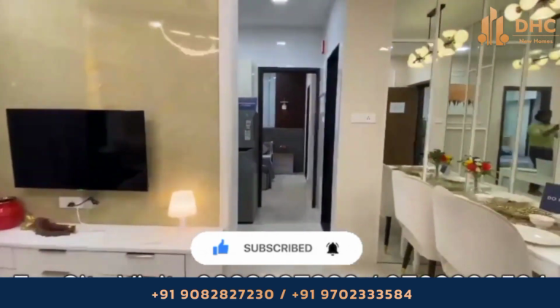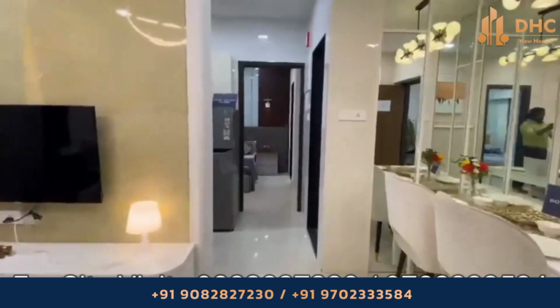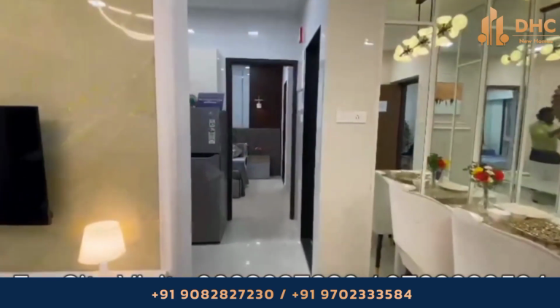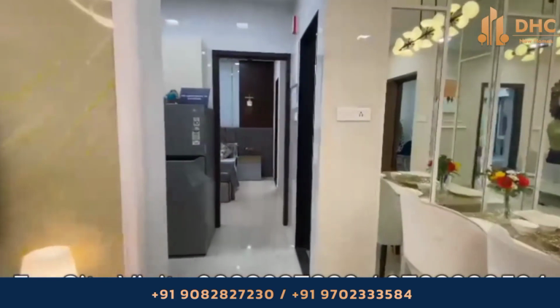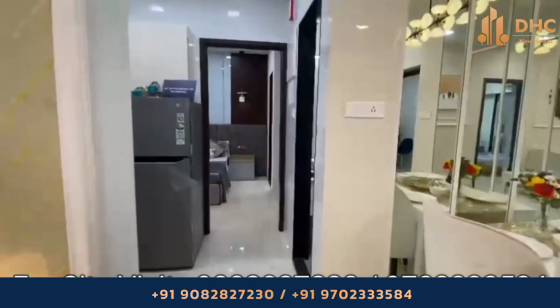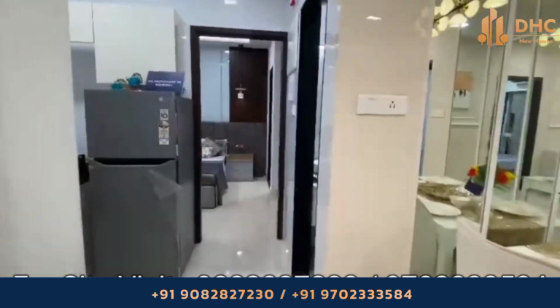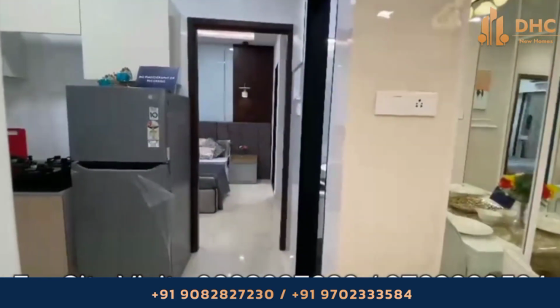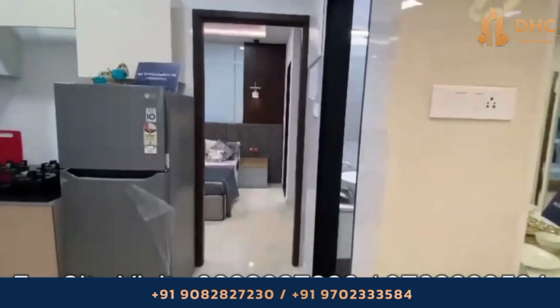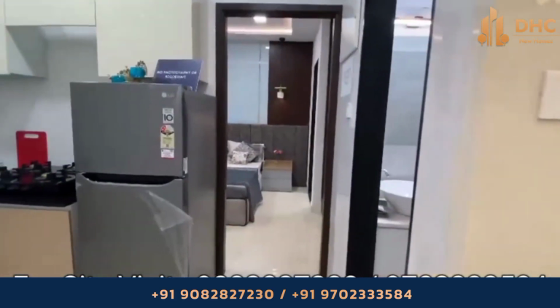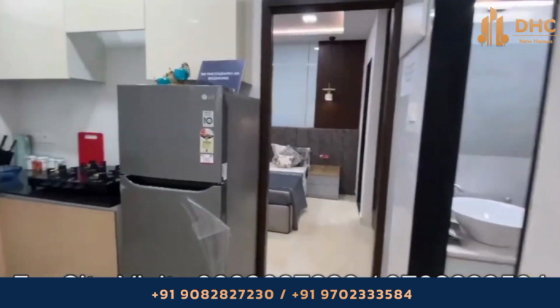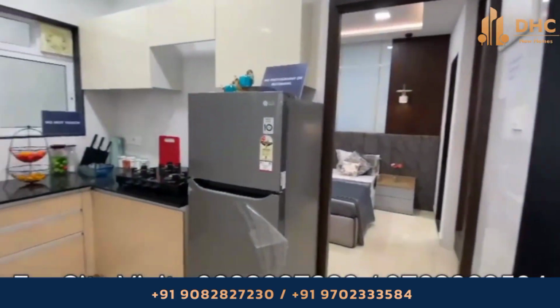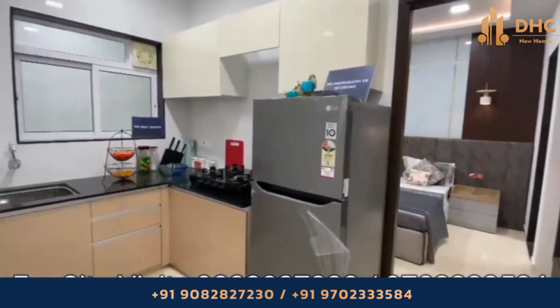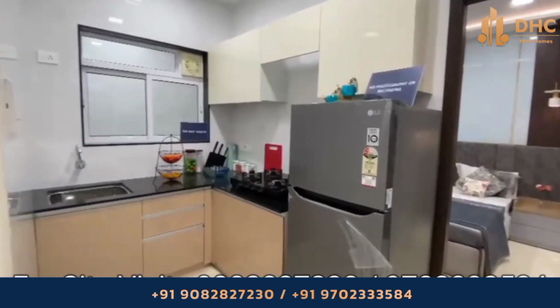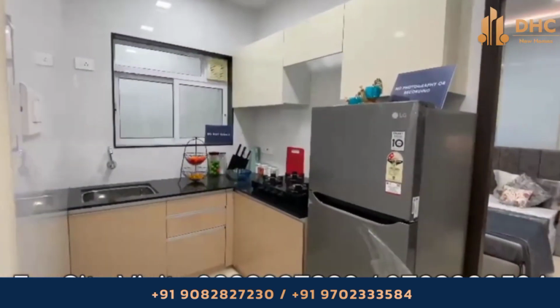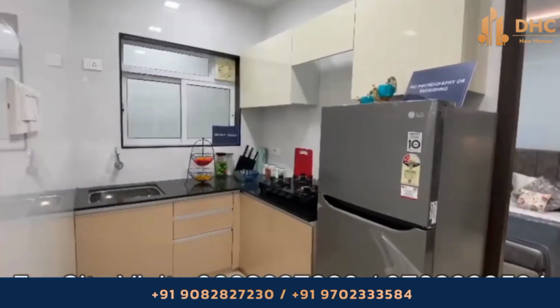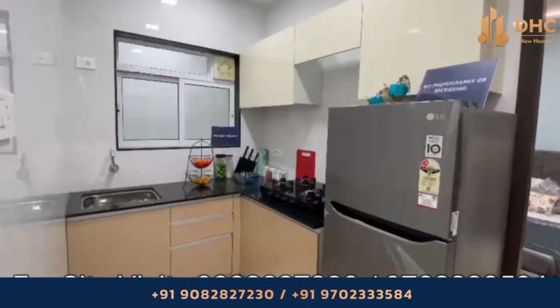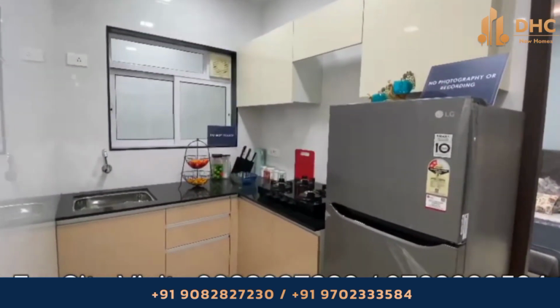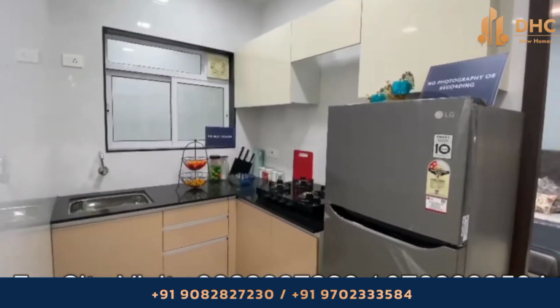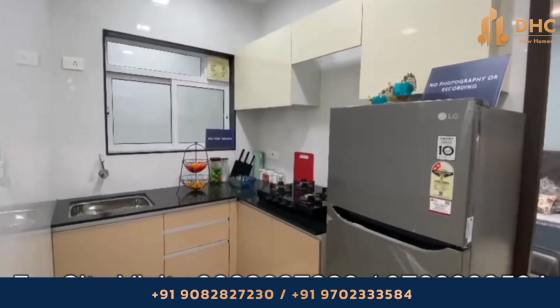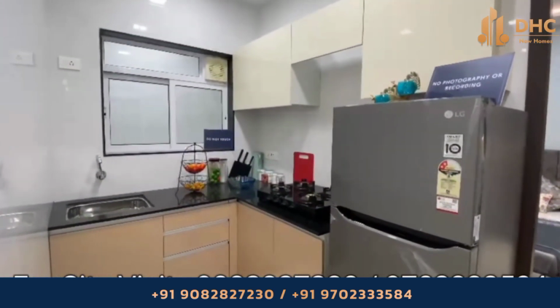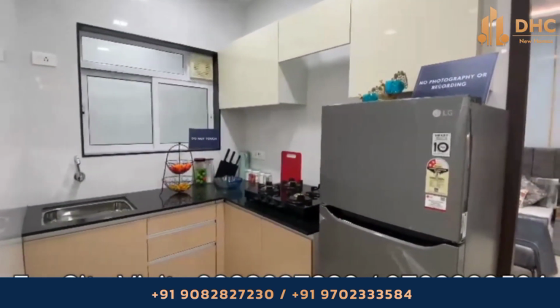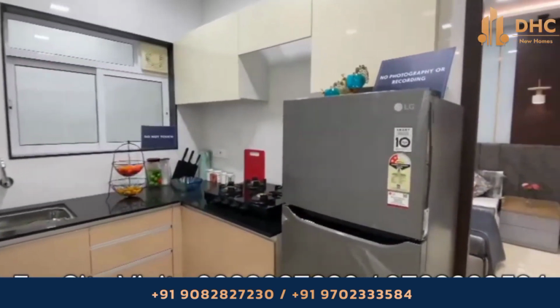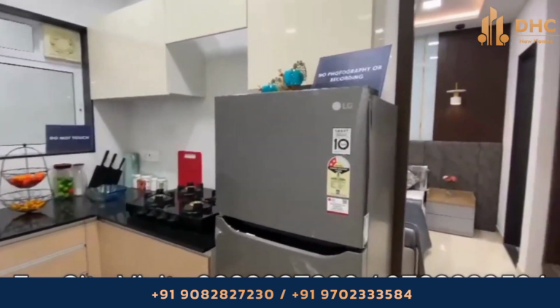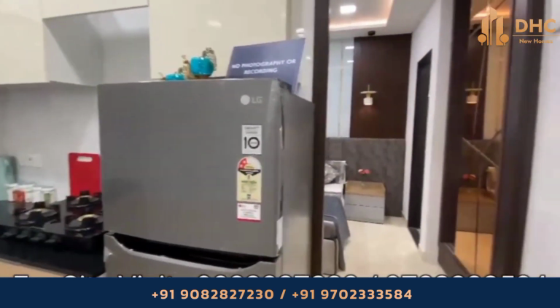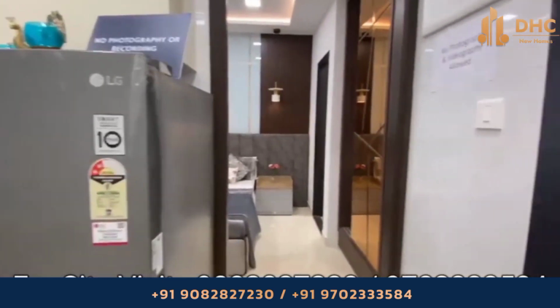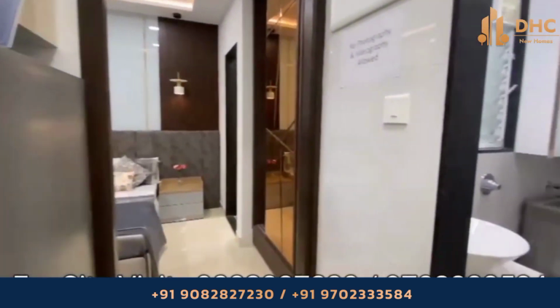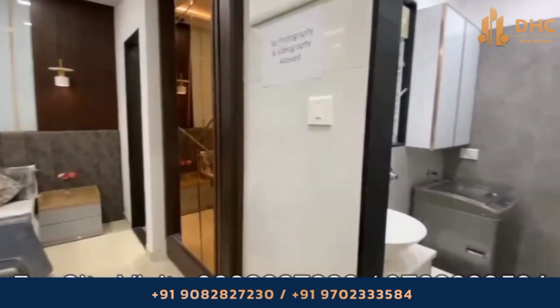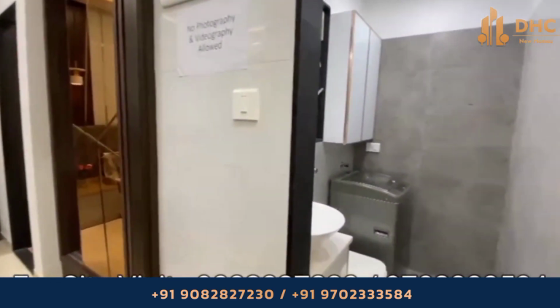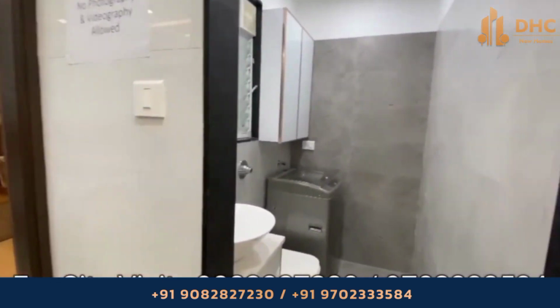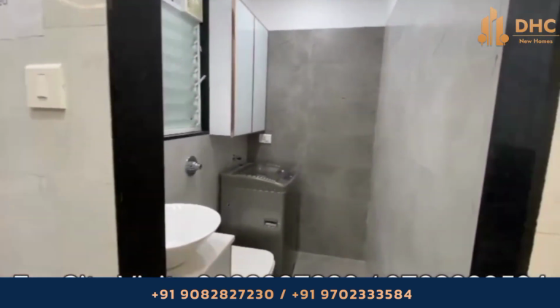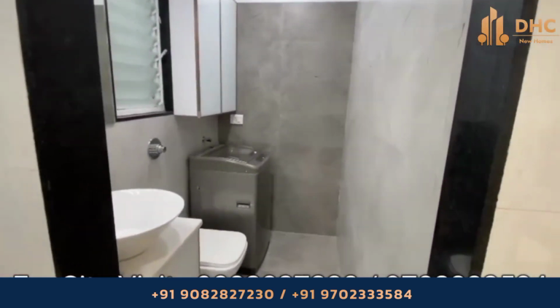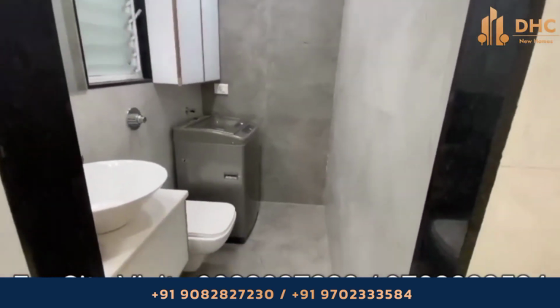Moving forward about the project, now we are entering a very important space — the kitchen. The kitchen is a combination of modern design with functionality and aesthetics to create a chef's dream come true.